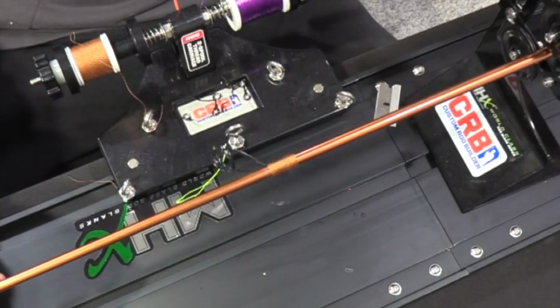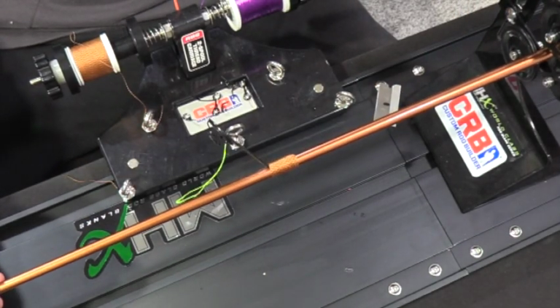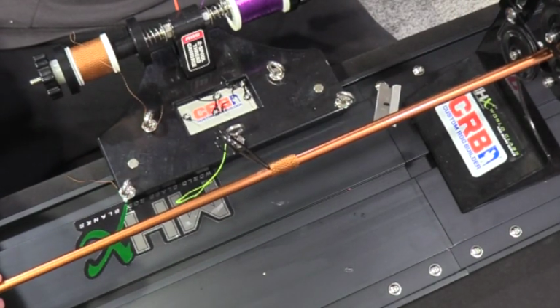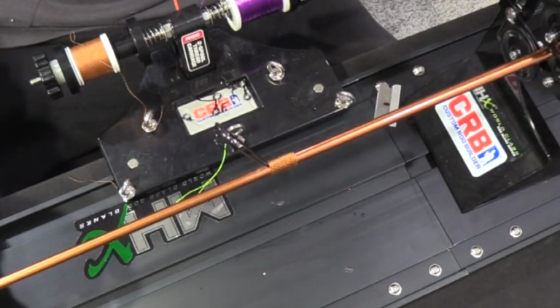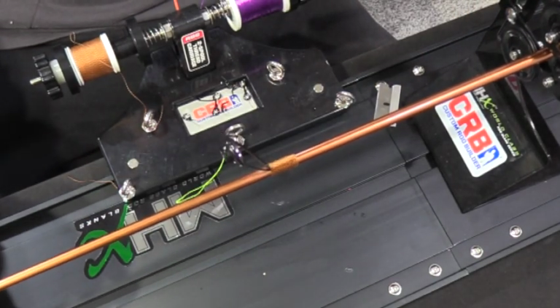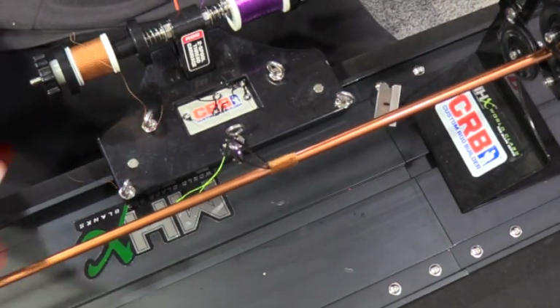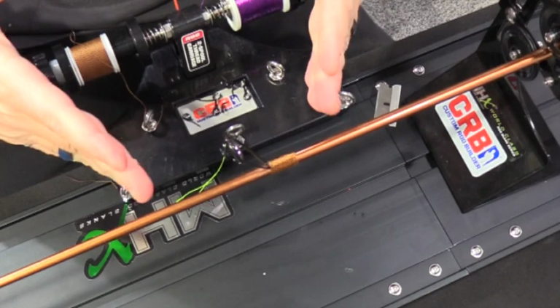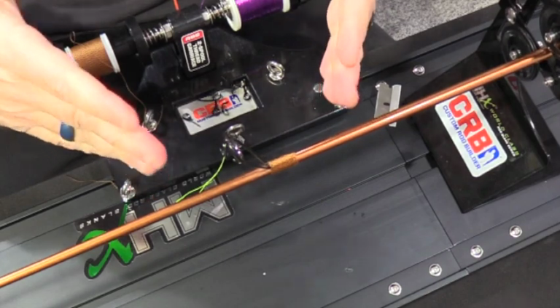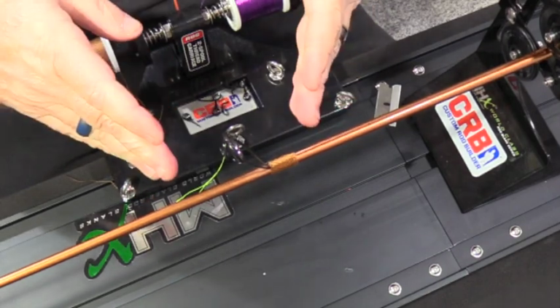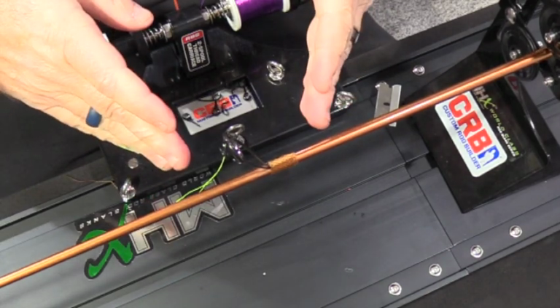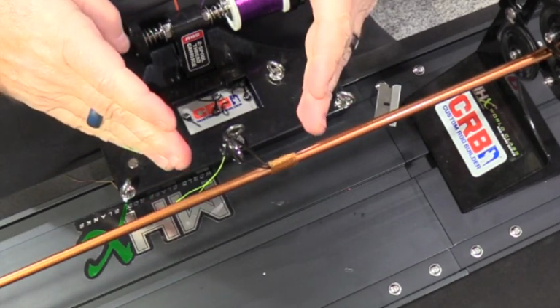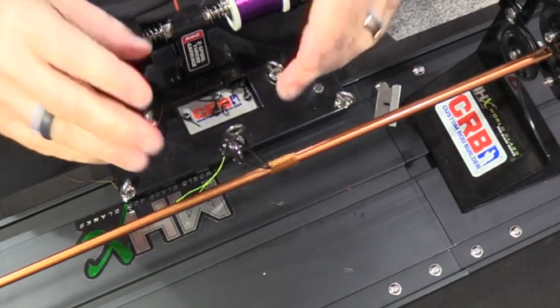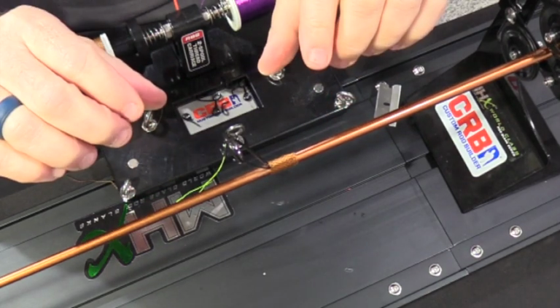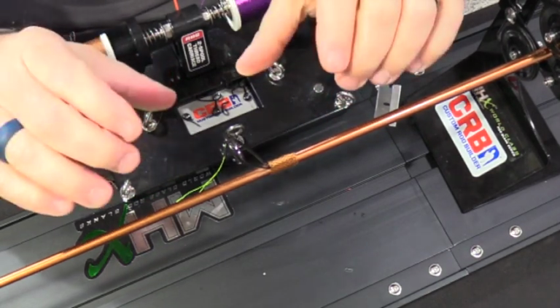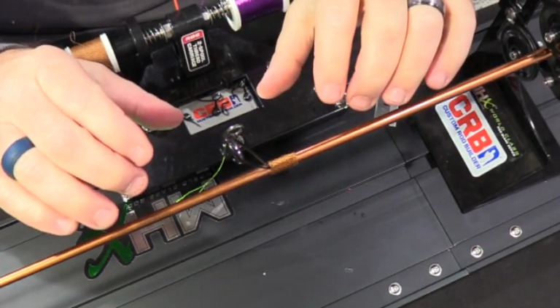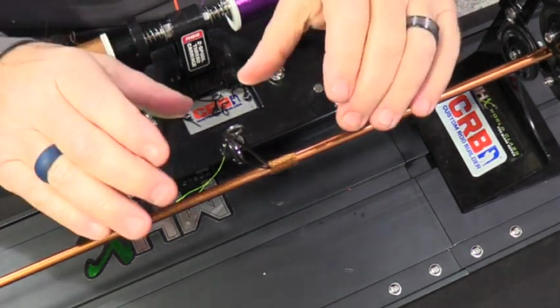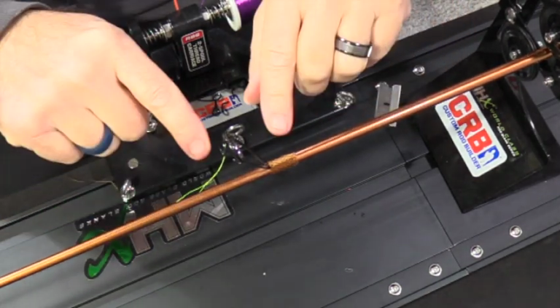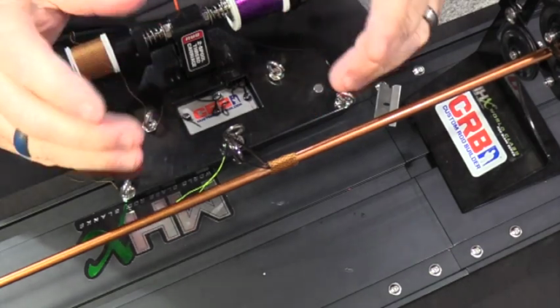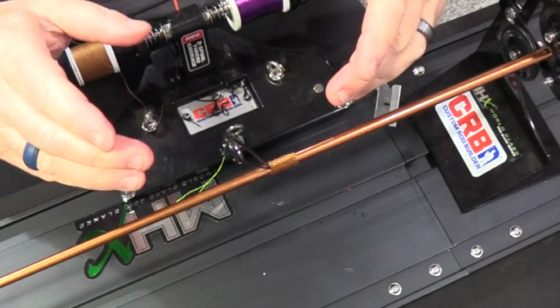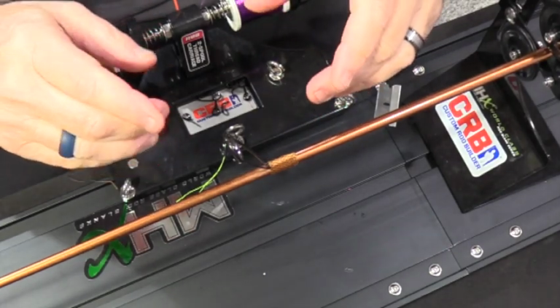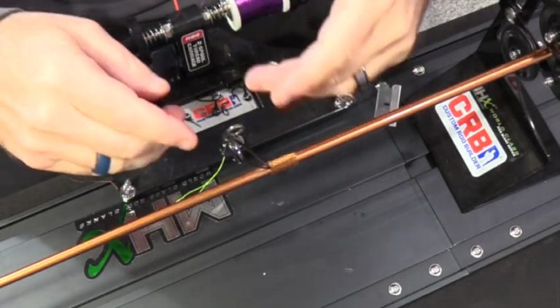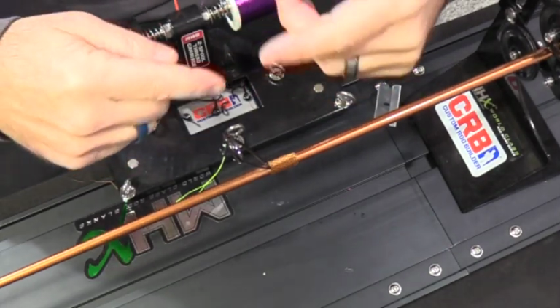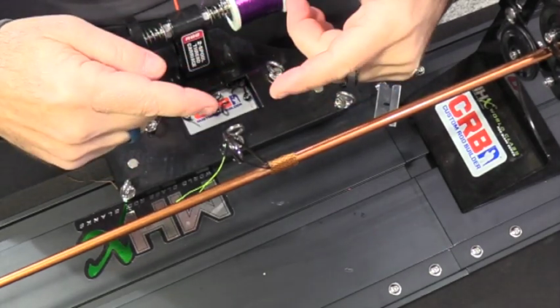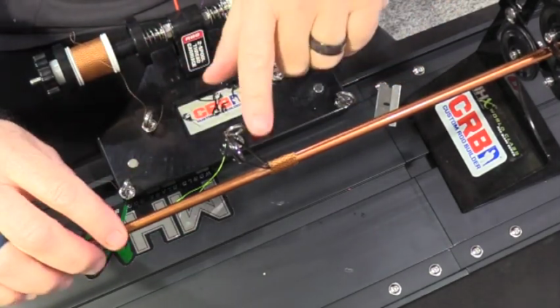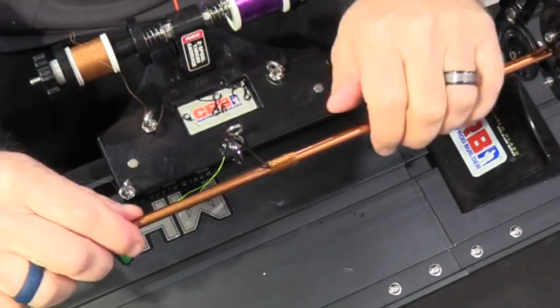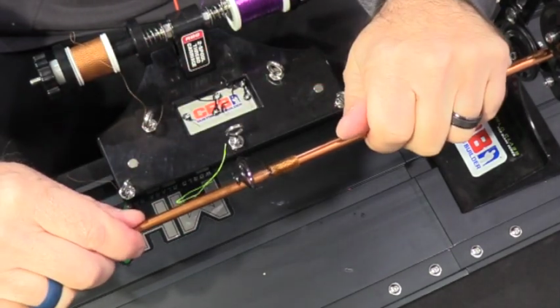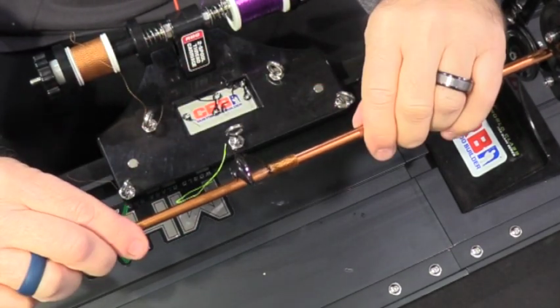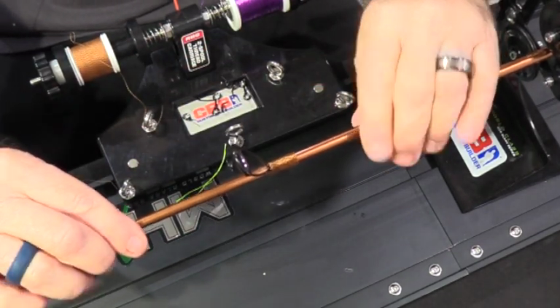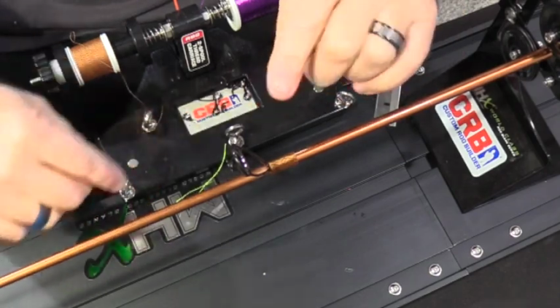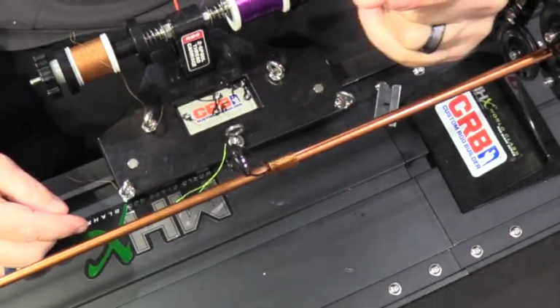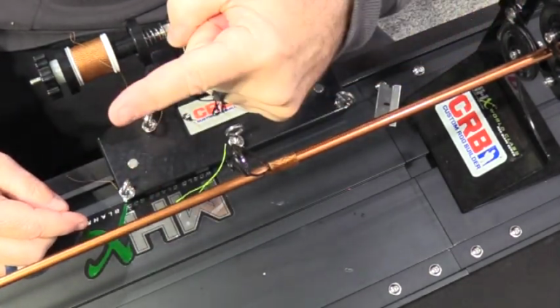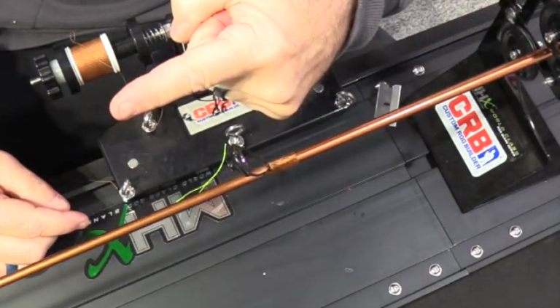There's your first guide just like that. You don't need a pro wrapper like I have — Mud Hole has a lot of choices, you can start with a hand wrapper. The more you do it, the more I really like this pro wrapper. That's the first guide — let's move on to the next ones.